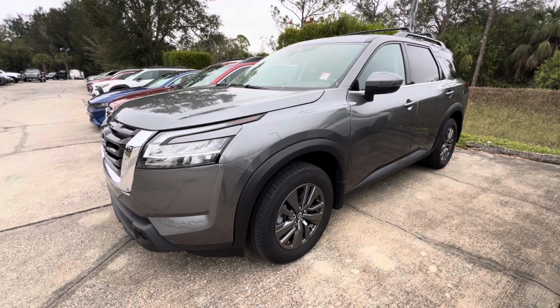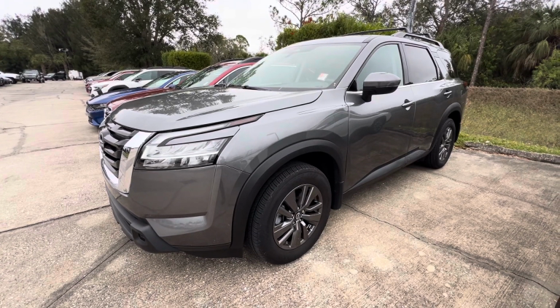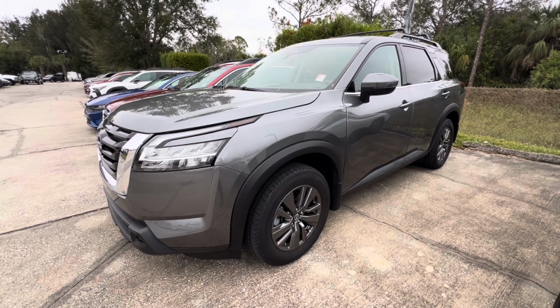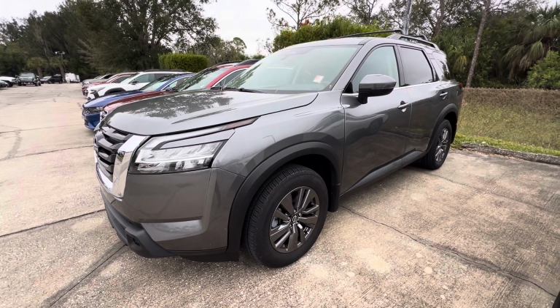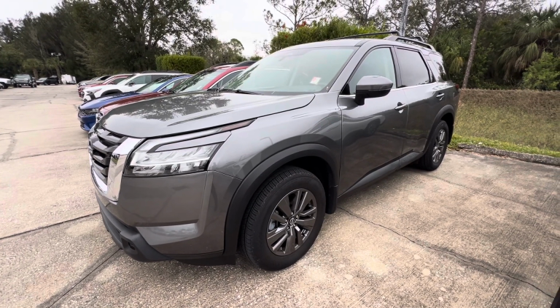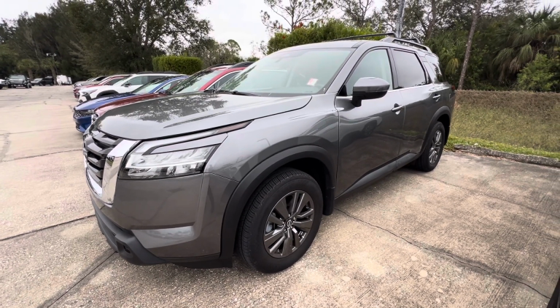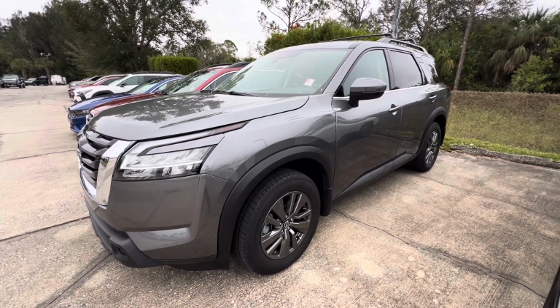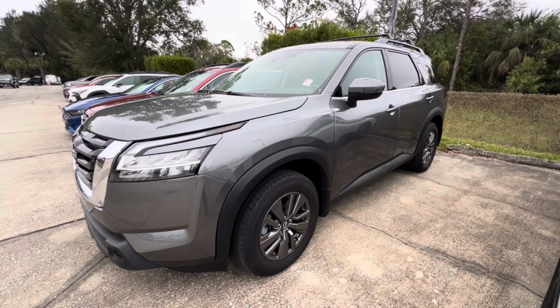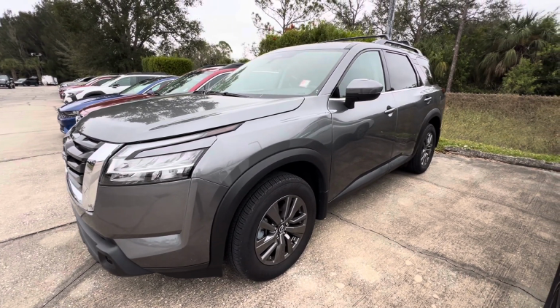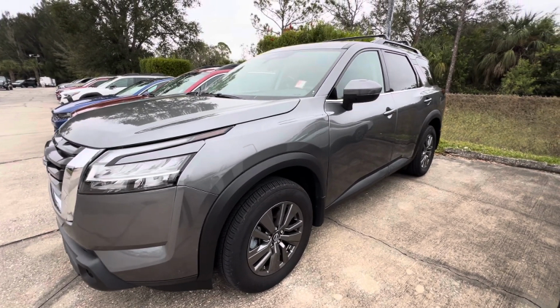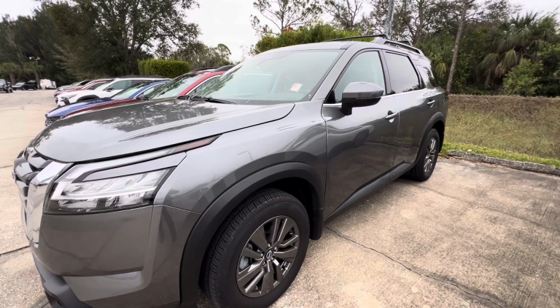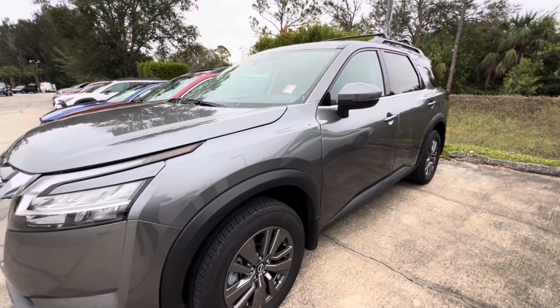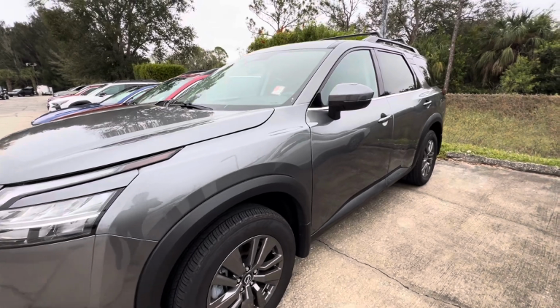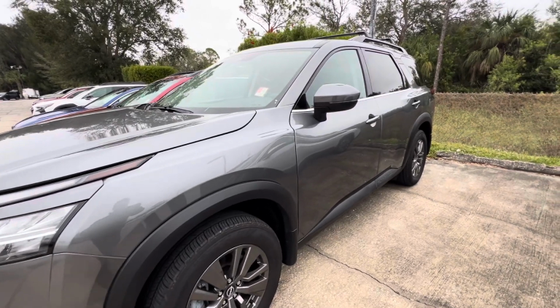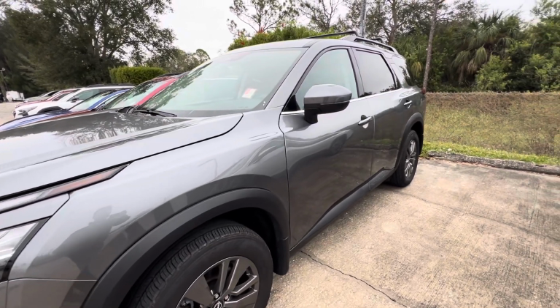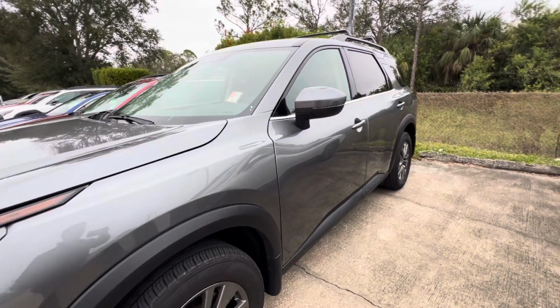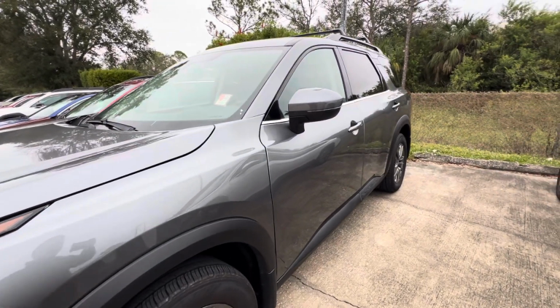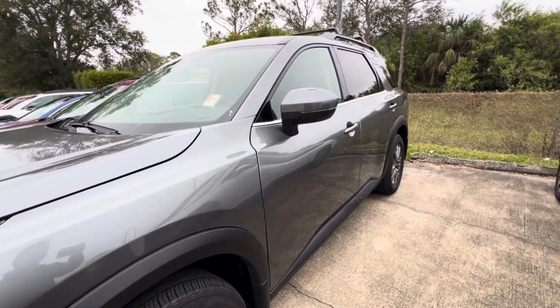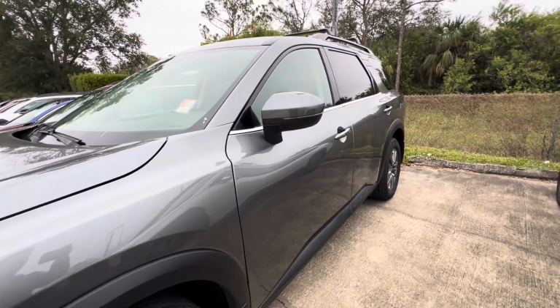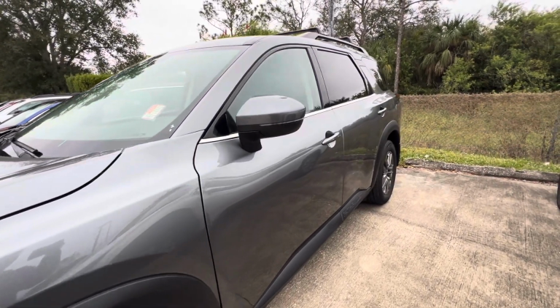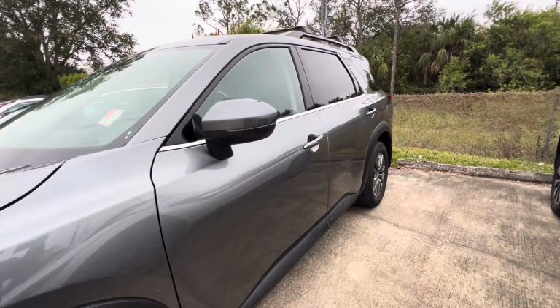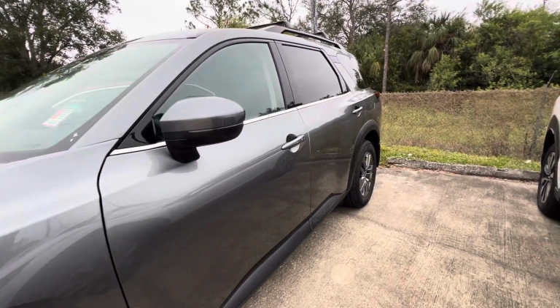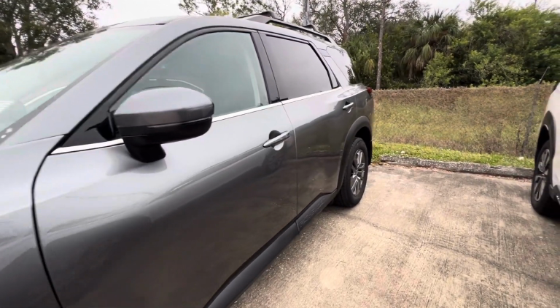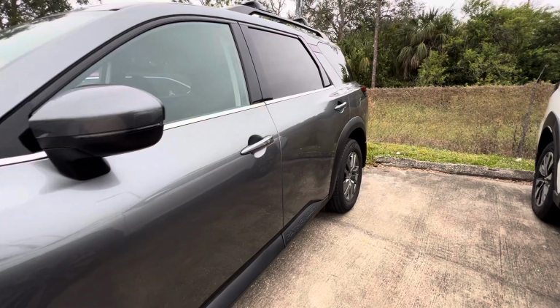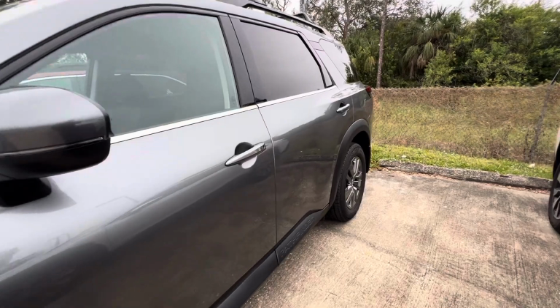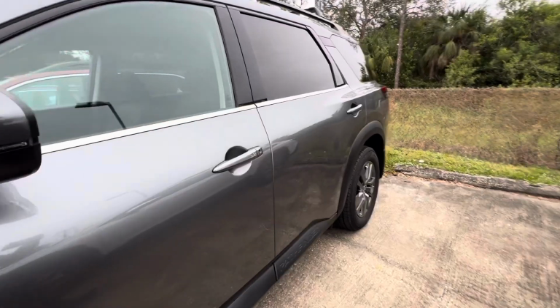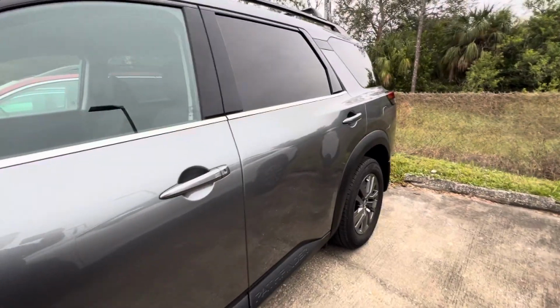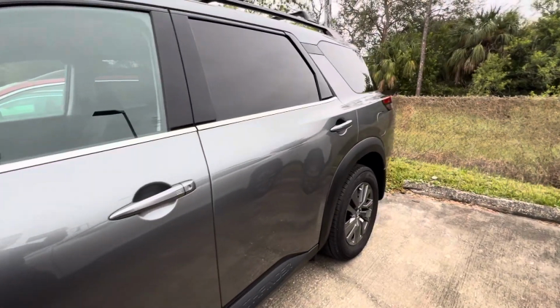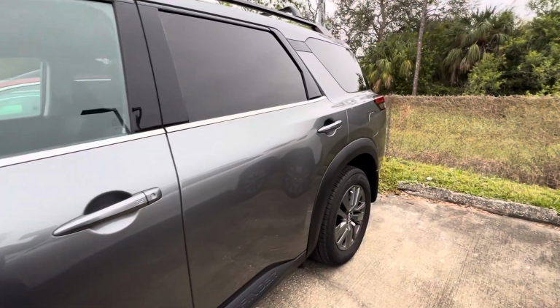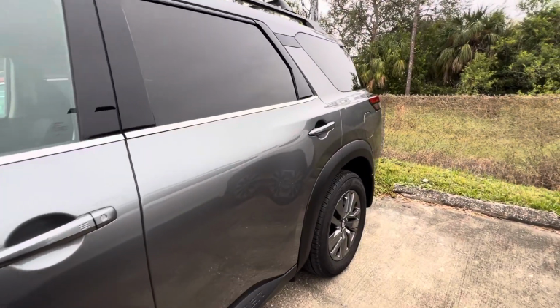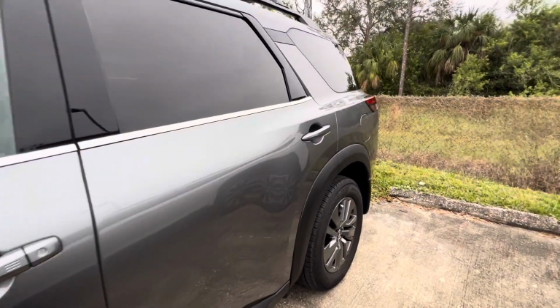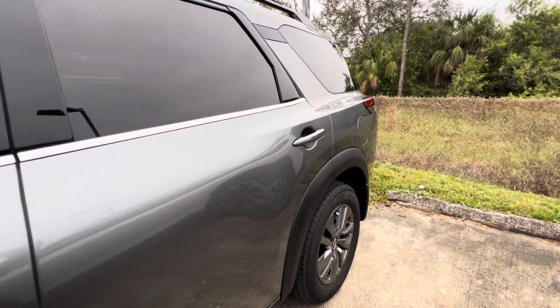Good afternoon, this is Trent from Subaru Volvo of Melbourne. You inquired about this 2022 Nissan Frontier — it has a little over 14,000 miles on it, so as you would expect, the car is in excellent condition.